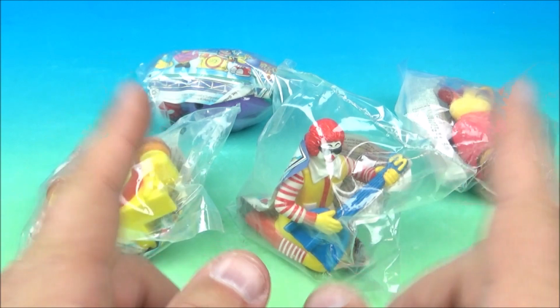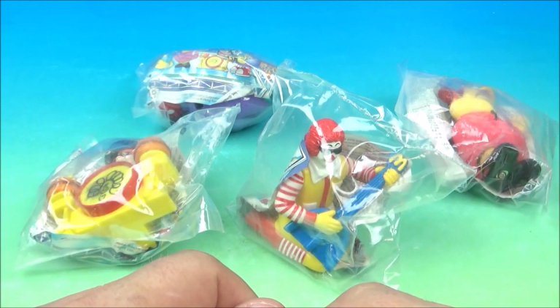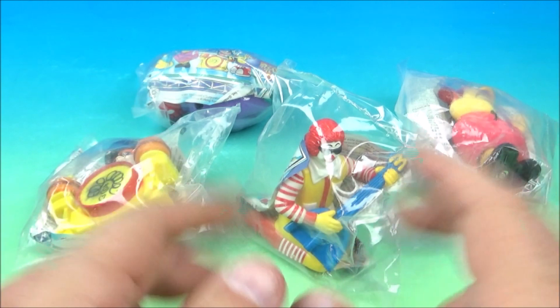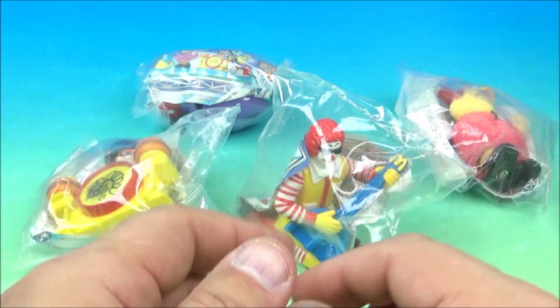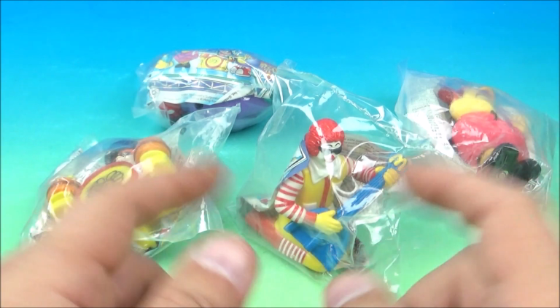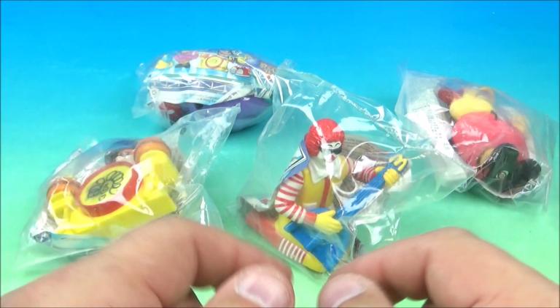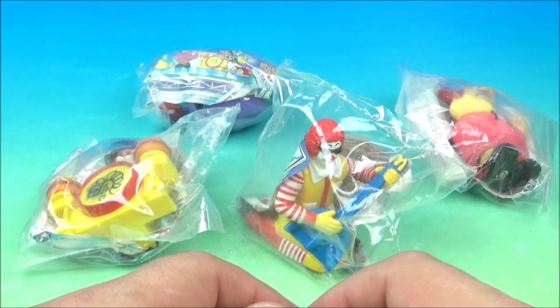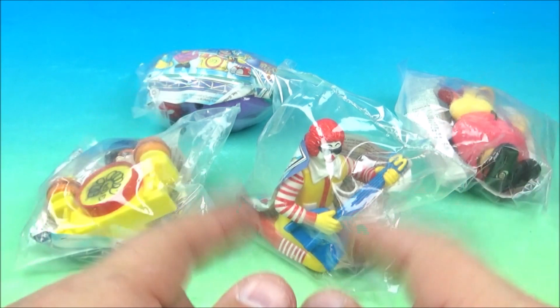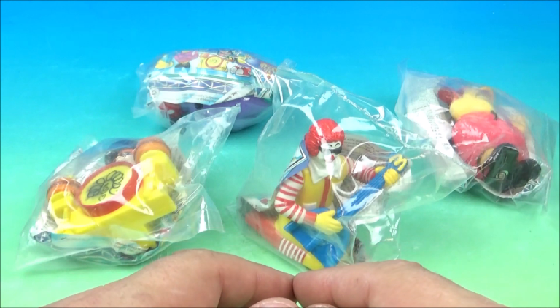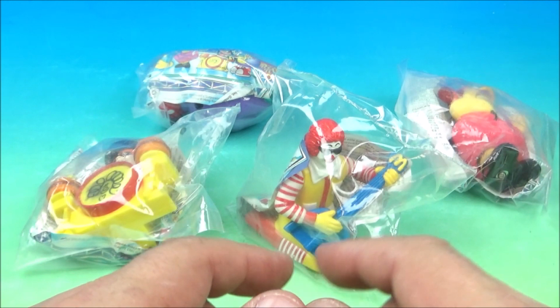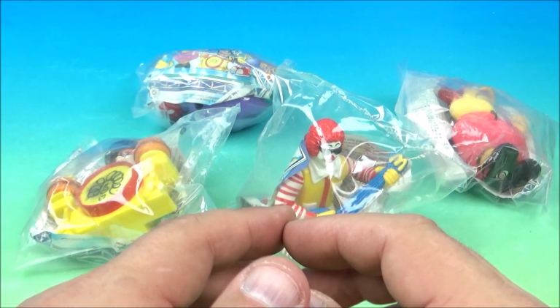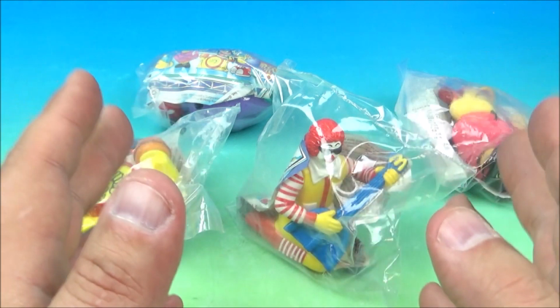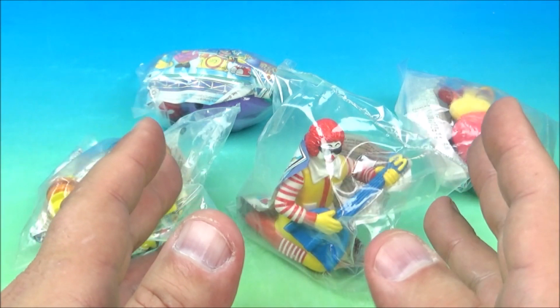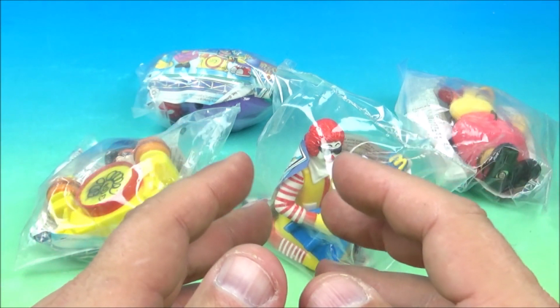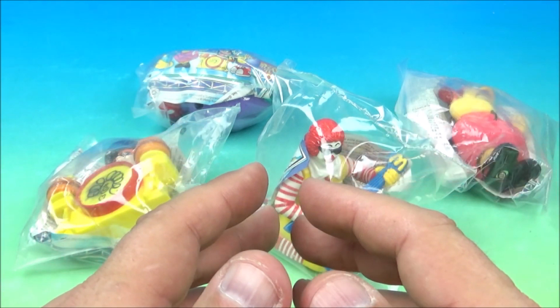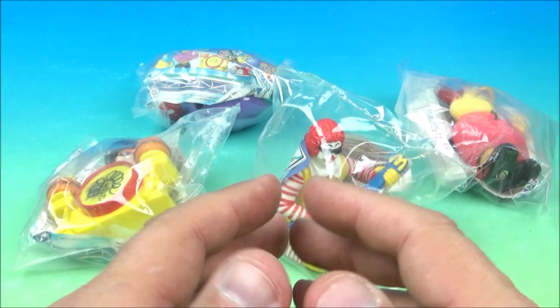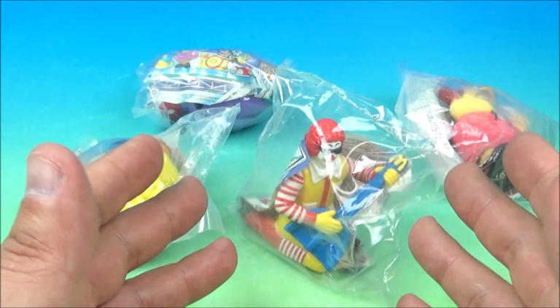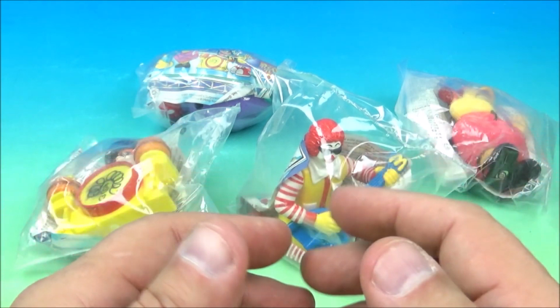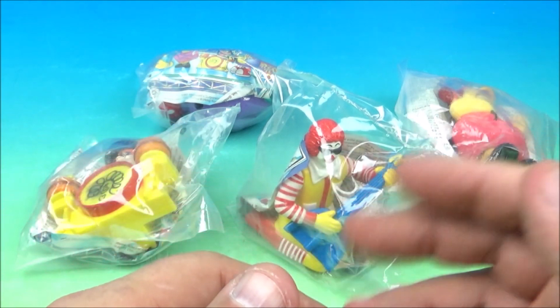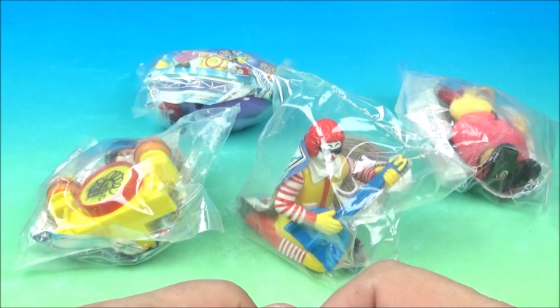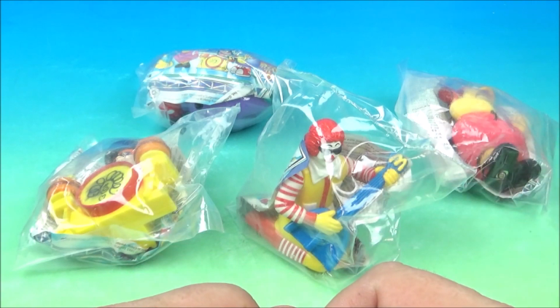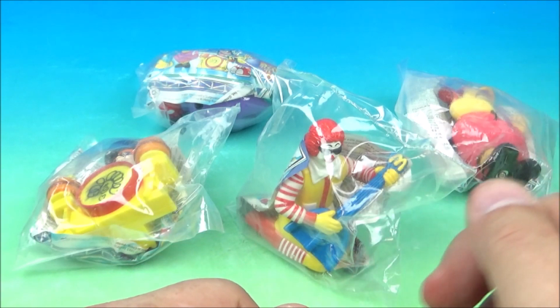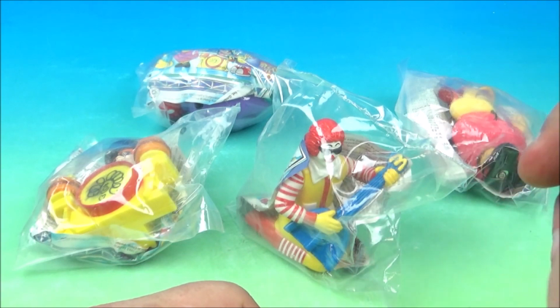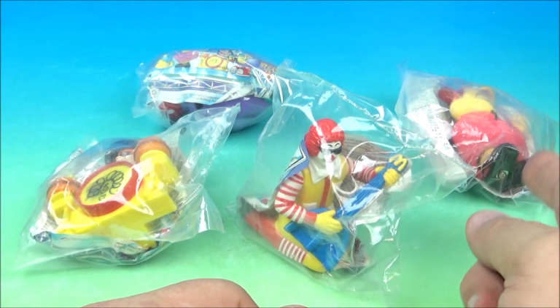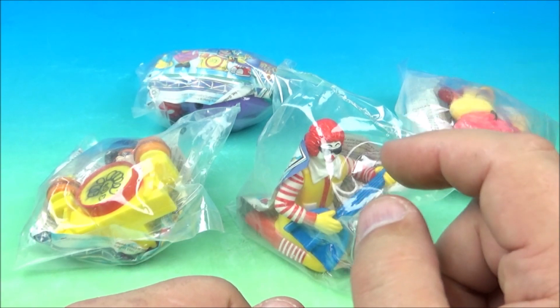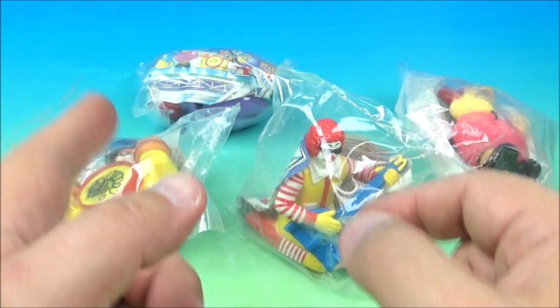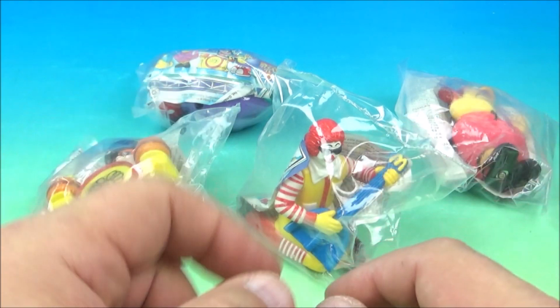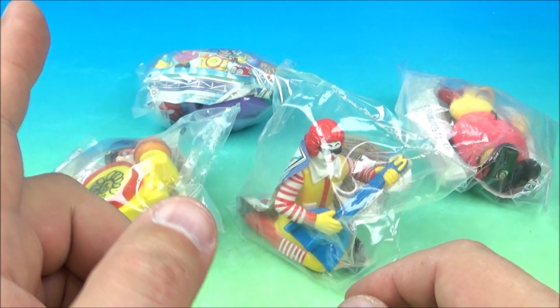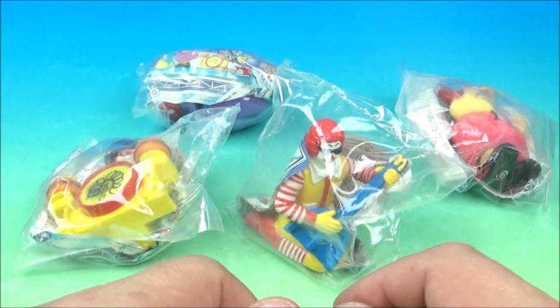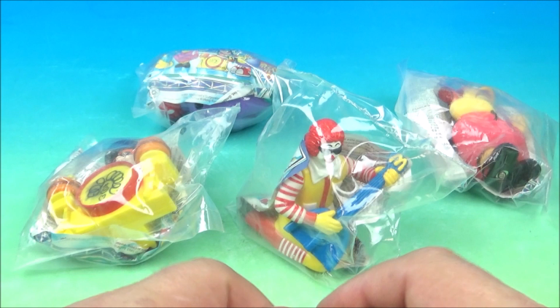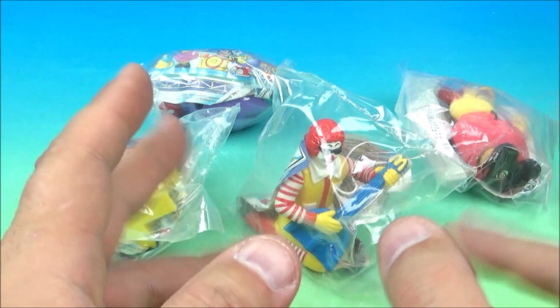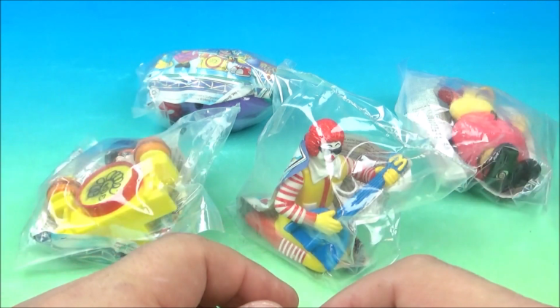It's Ronald McDonald's Rock Band released by McDonald's back in 1993. This was a European release, so you didn't get it in the US — it was only released in Europe. You have Bertie, Ronald, Grimace, and the Hamburglar all playing different instruments.